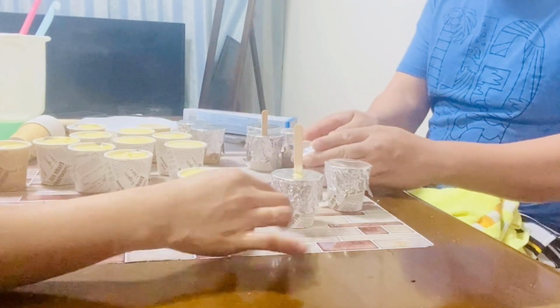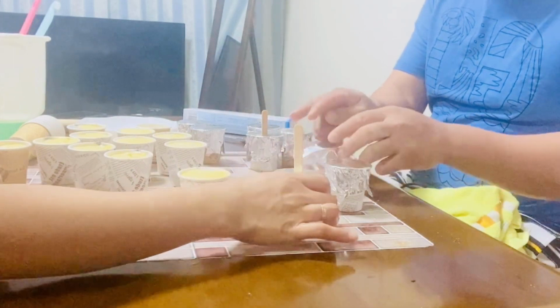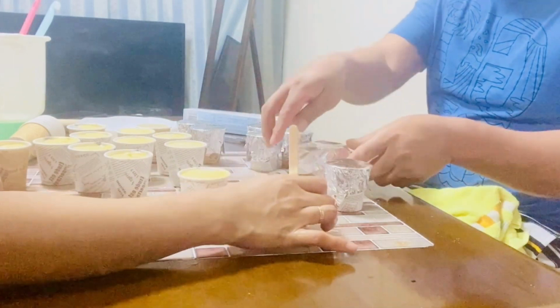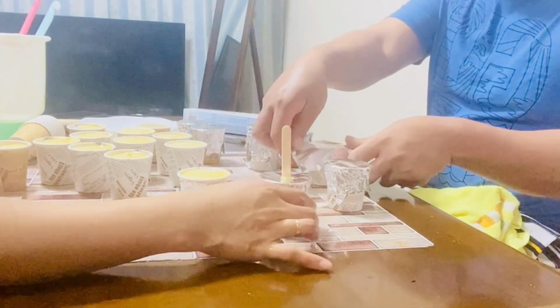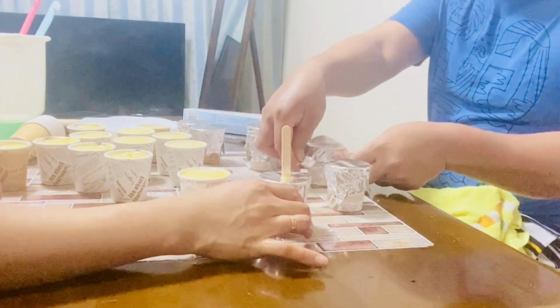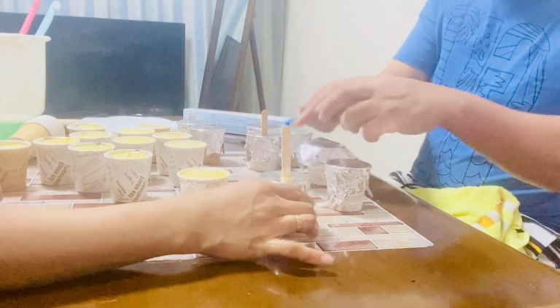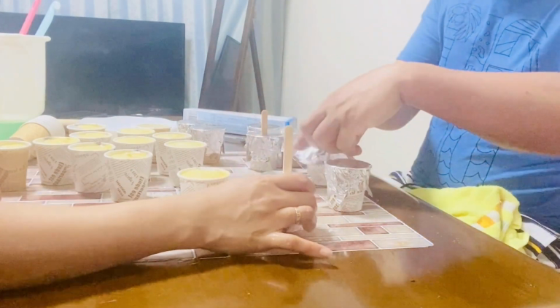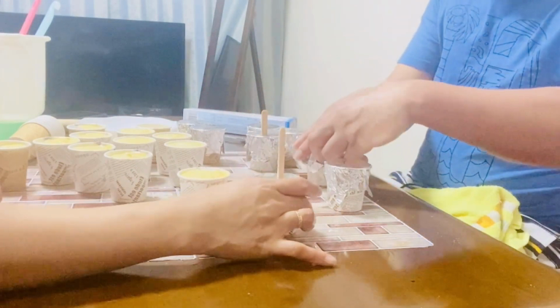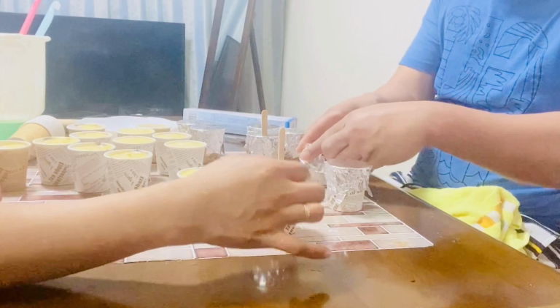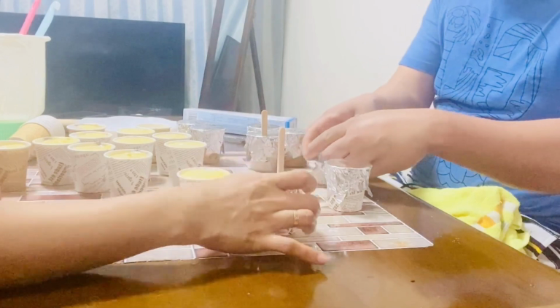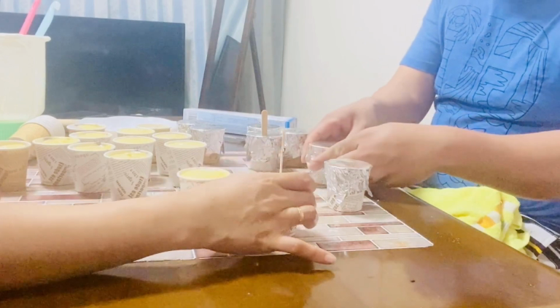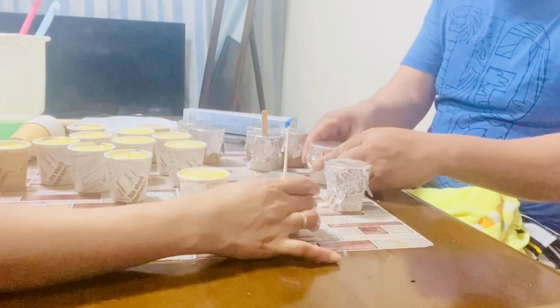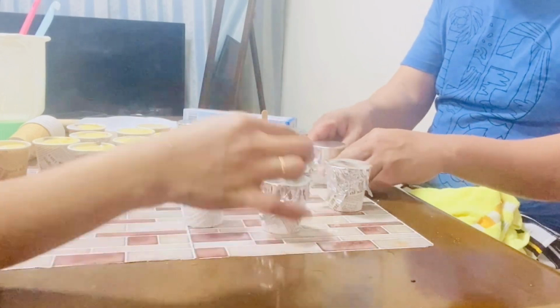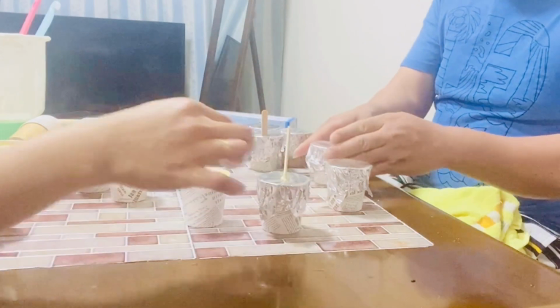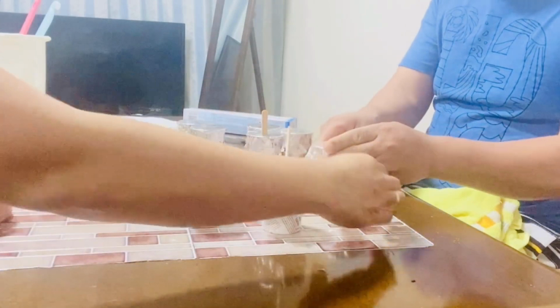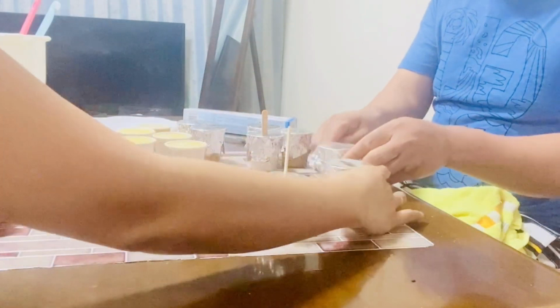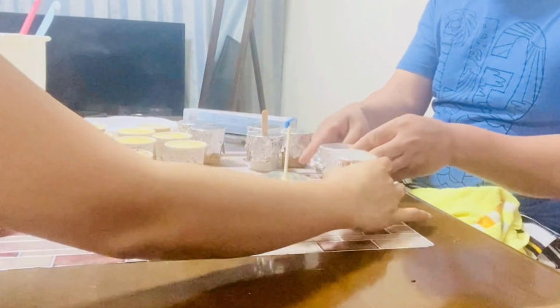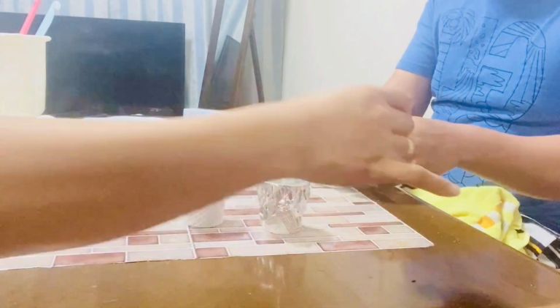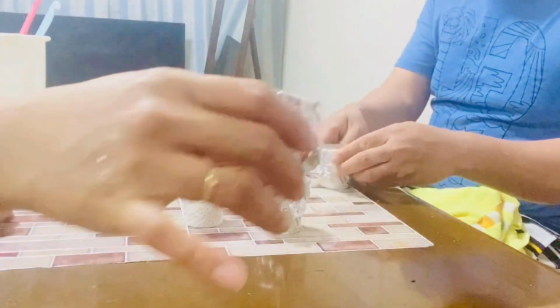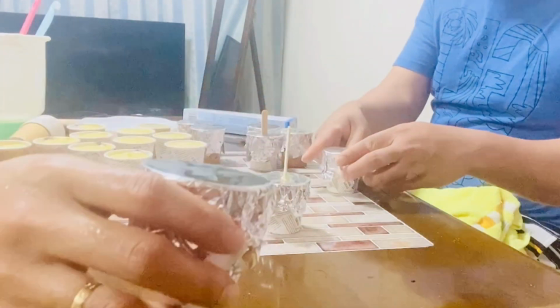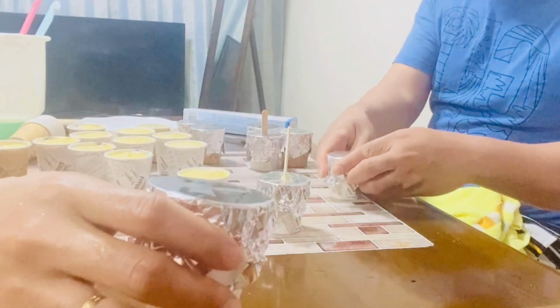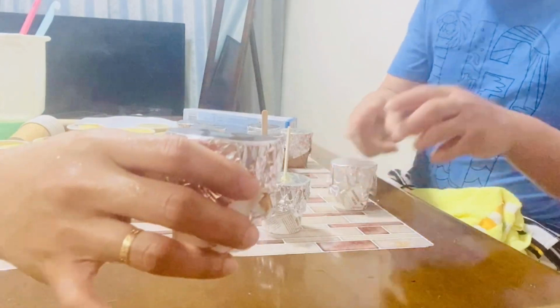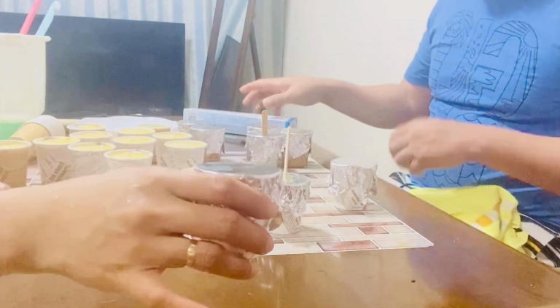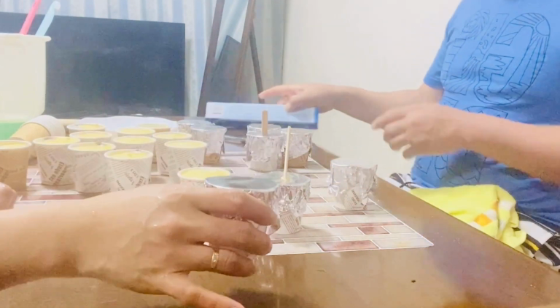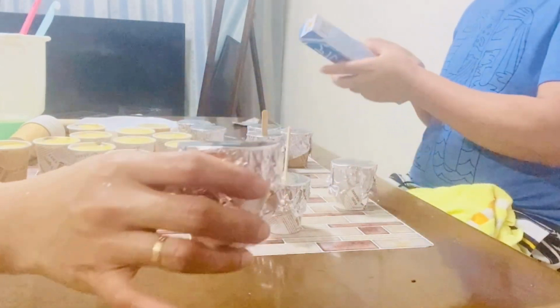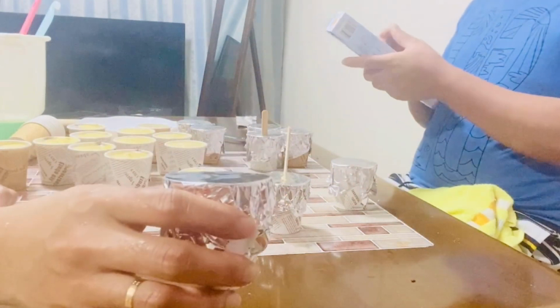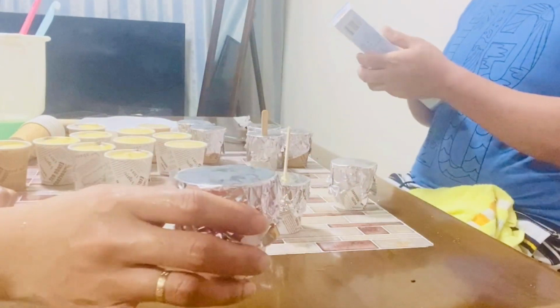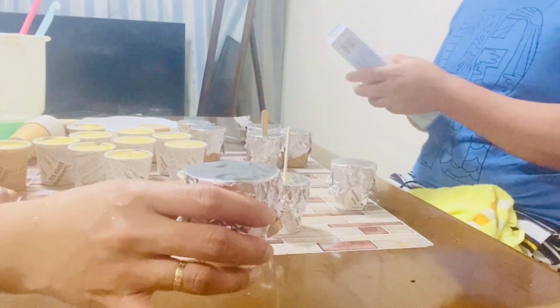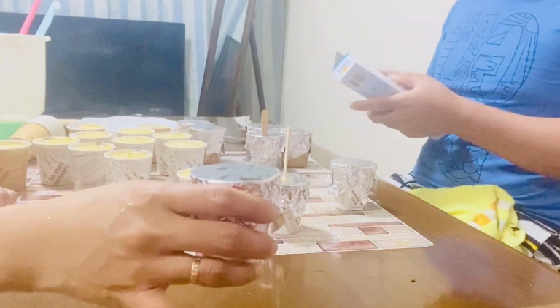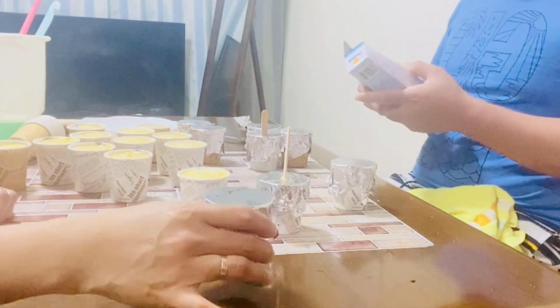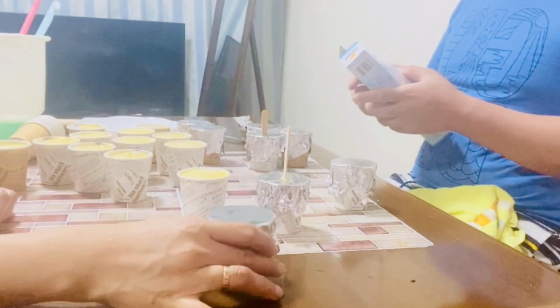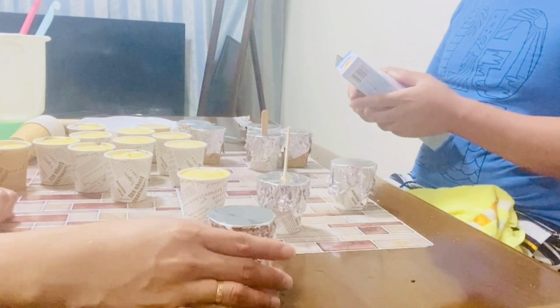Lalagyan po natin ng foil at saka yung stick. Ilagay po natin dito. Ganito yung proseso ng pagawa natin kasi wala tayong popsicle molder.